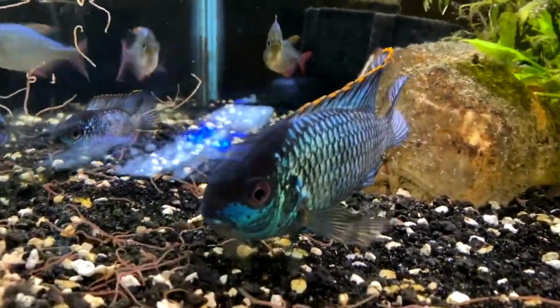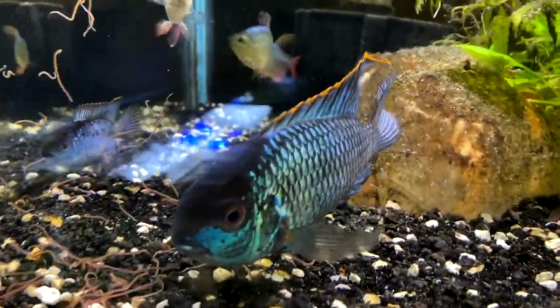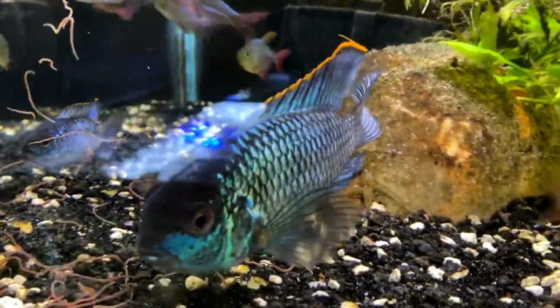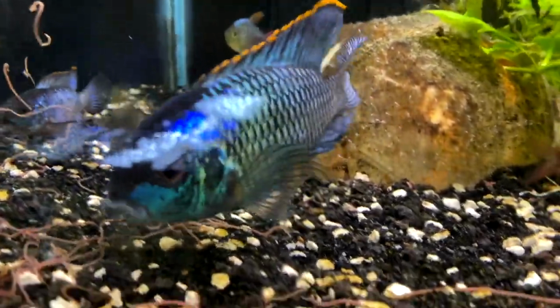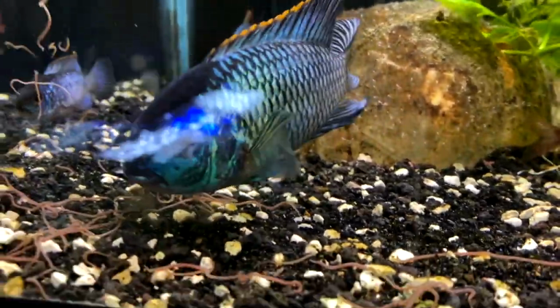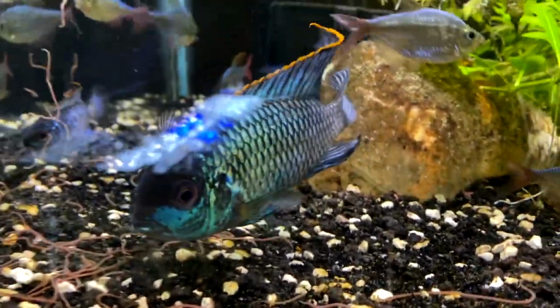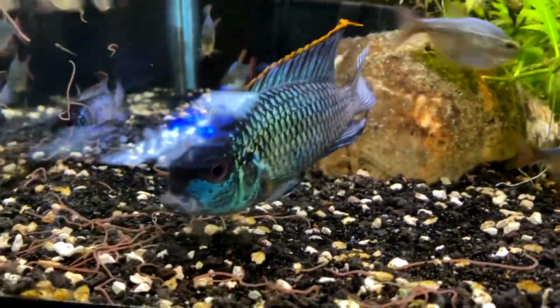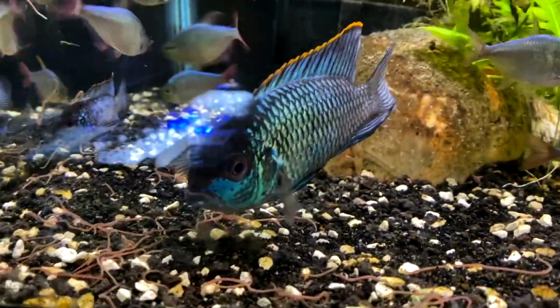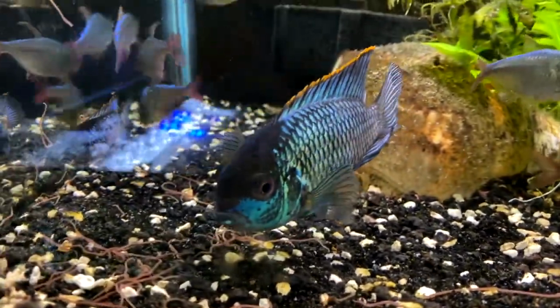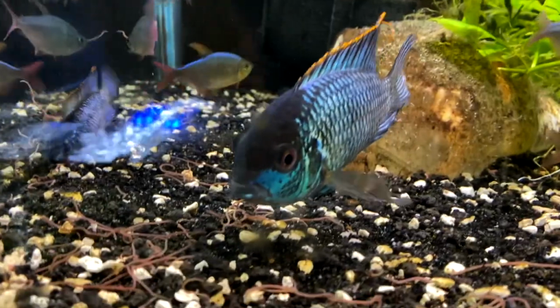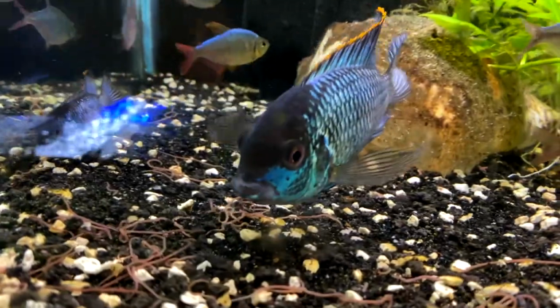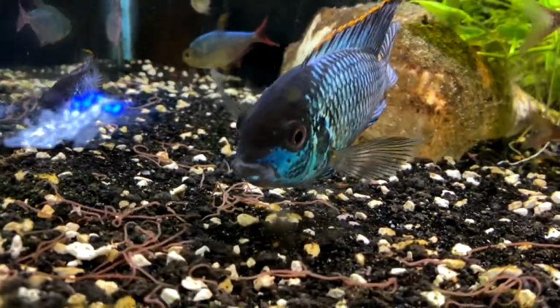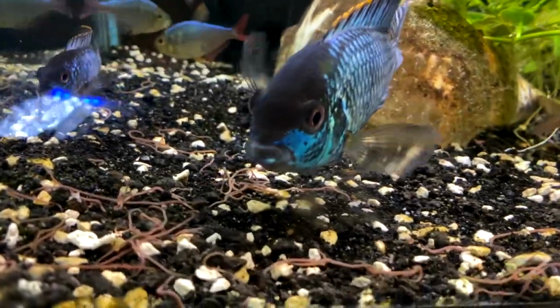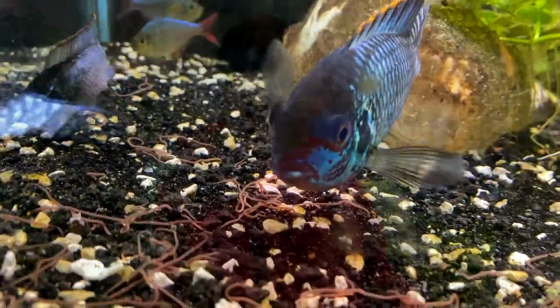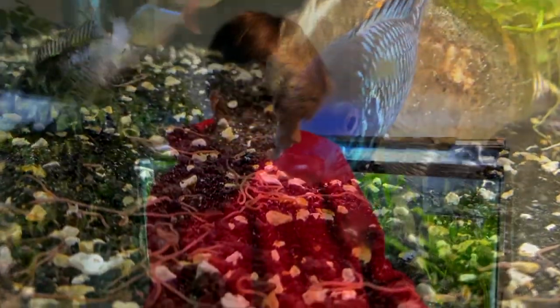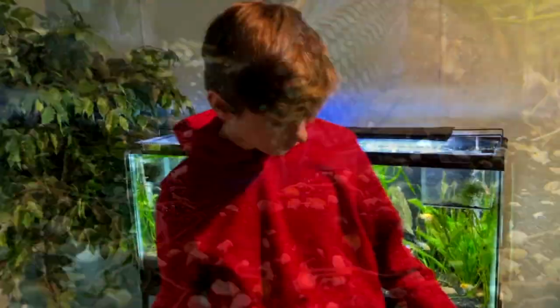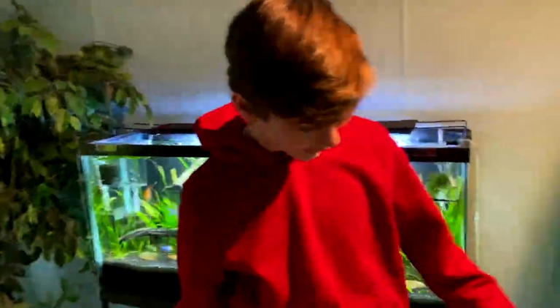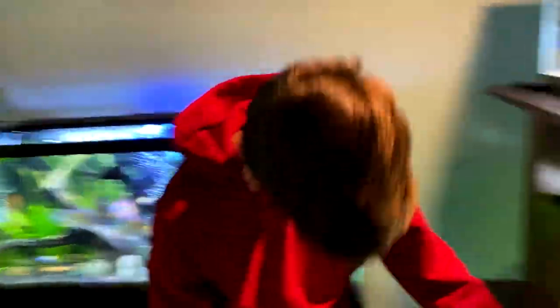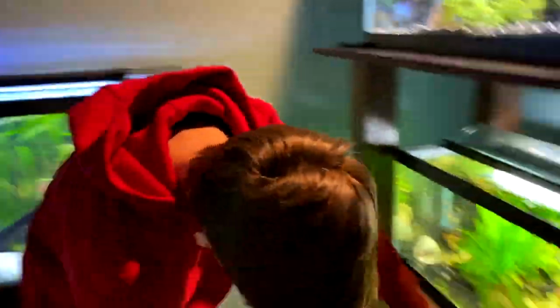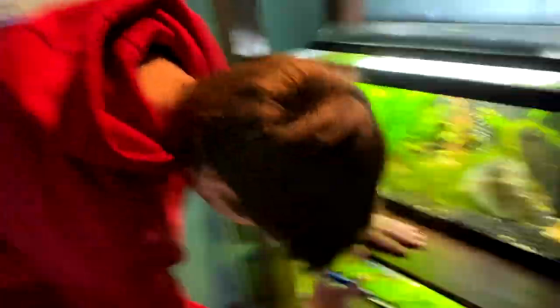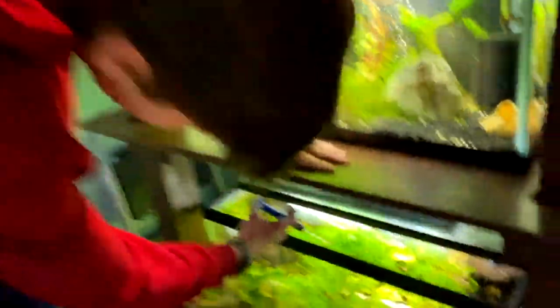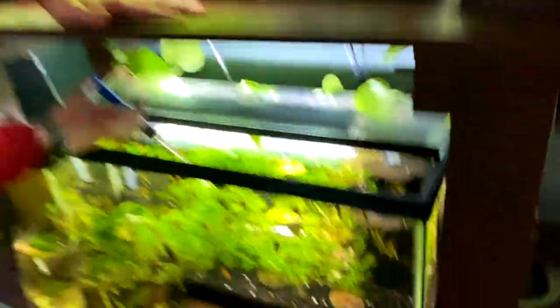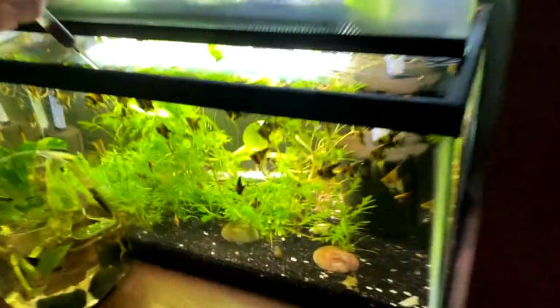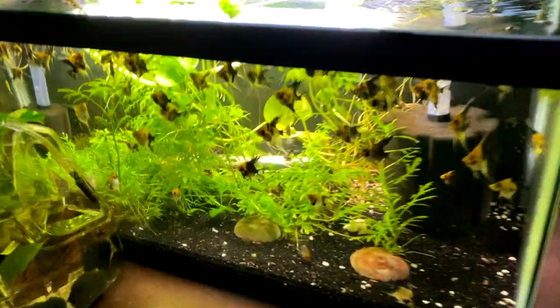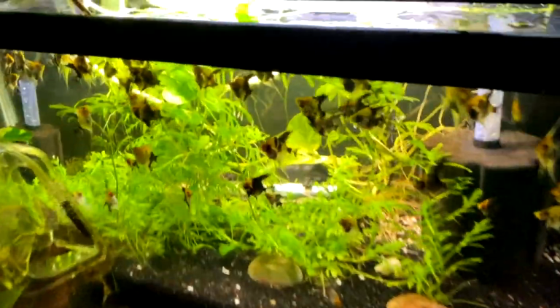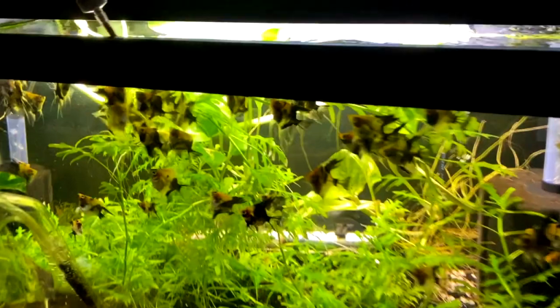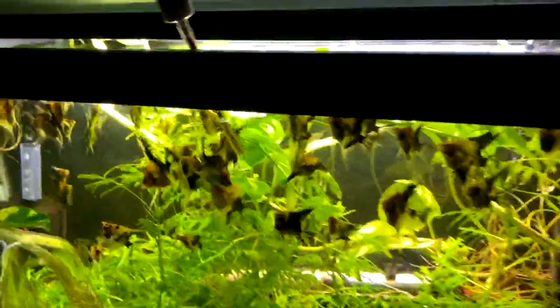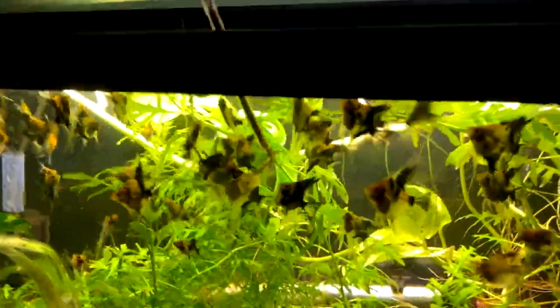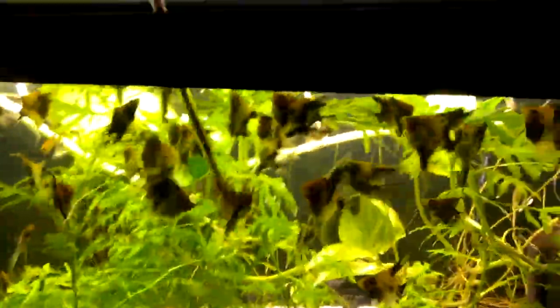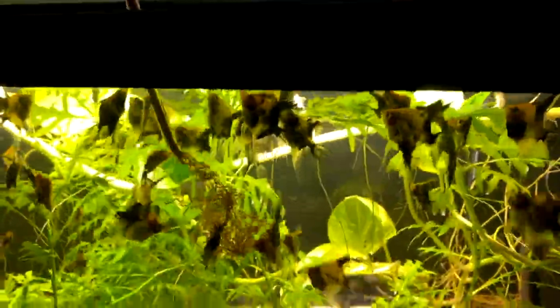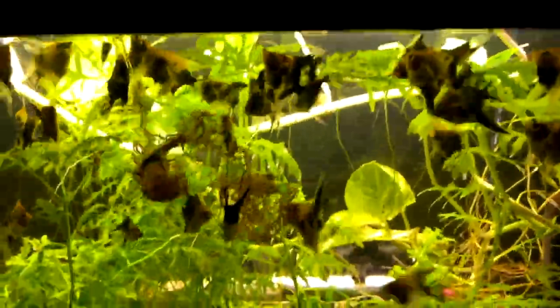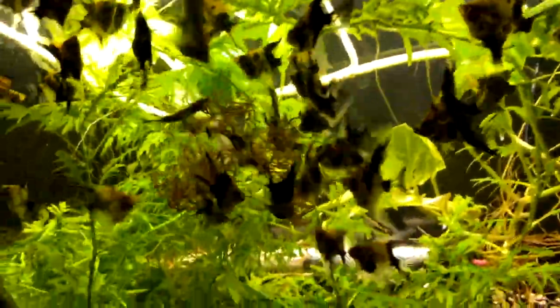Now I'm going to feed one of my favorite tanks to feed blackworms to, and that's my angelfish tank. The angelfish will play tug of war — this is why it's absolutely so fun to feed them.